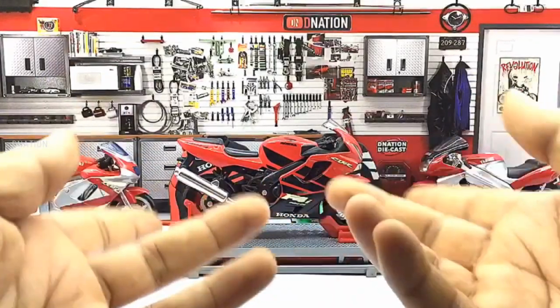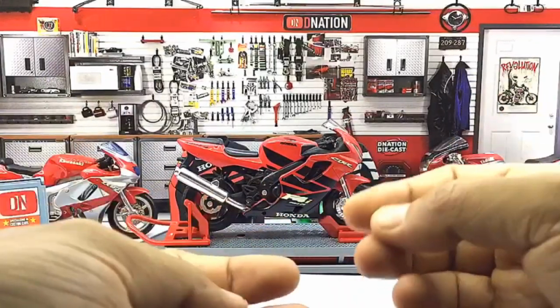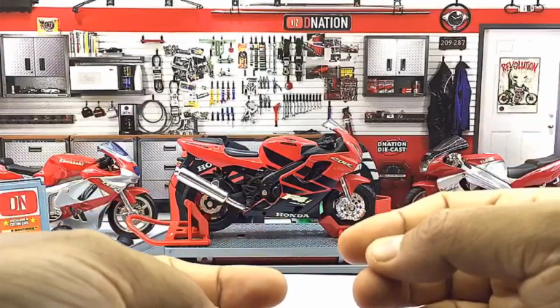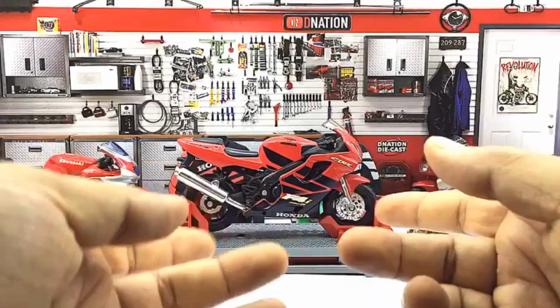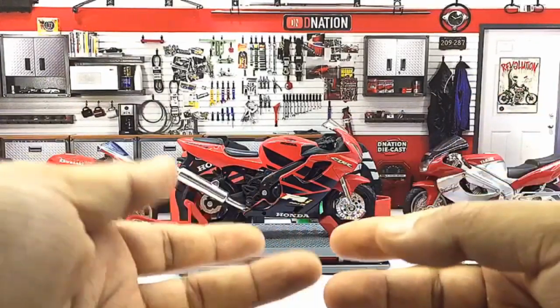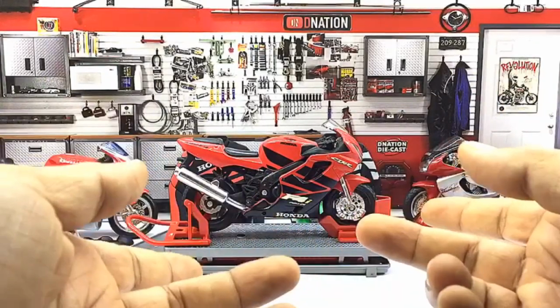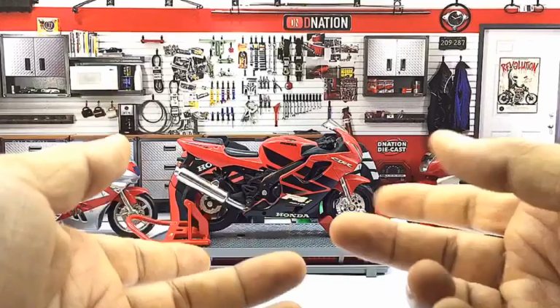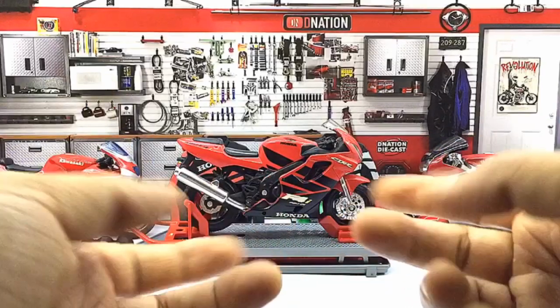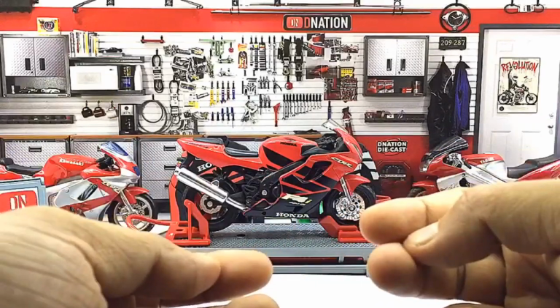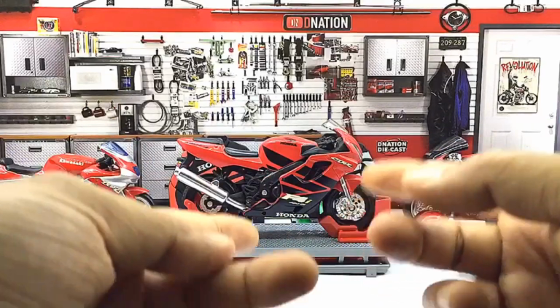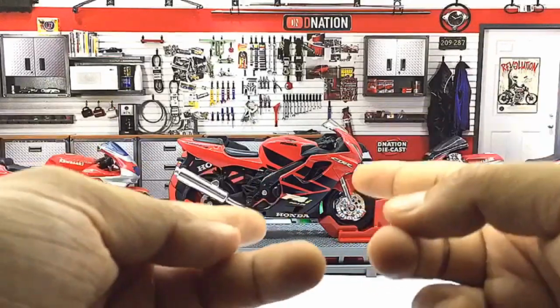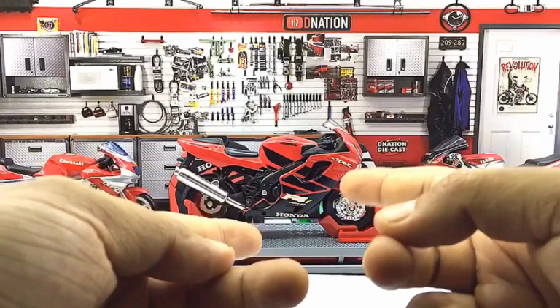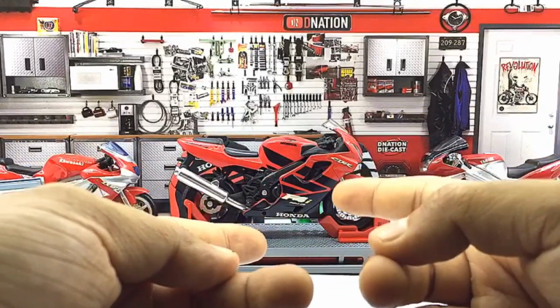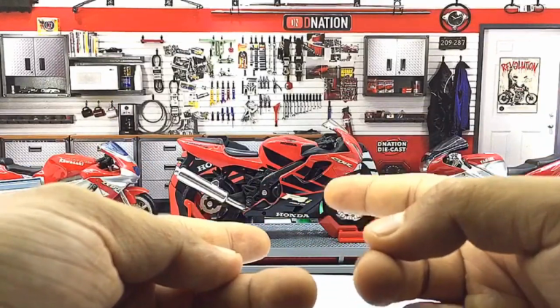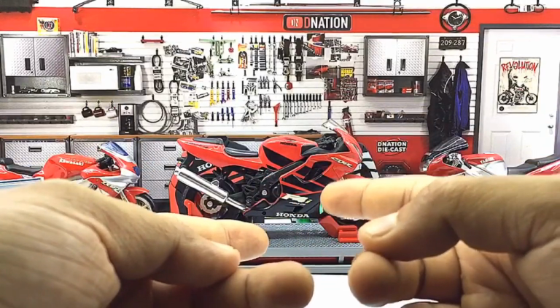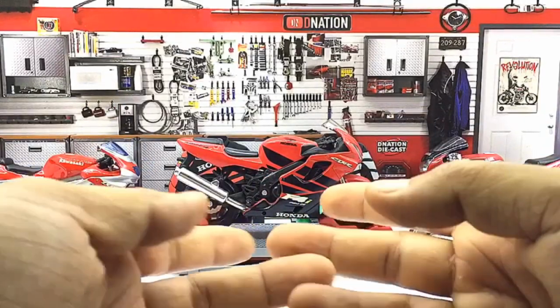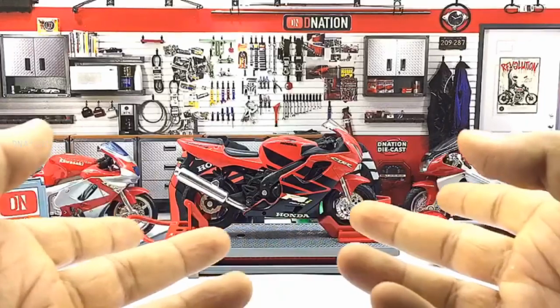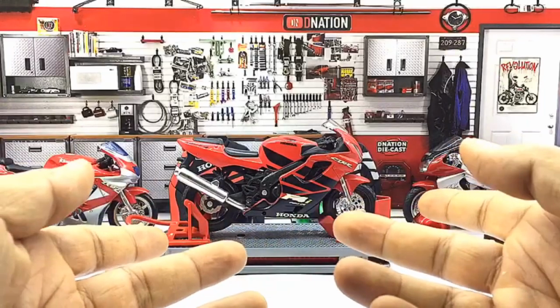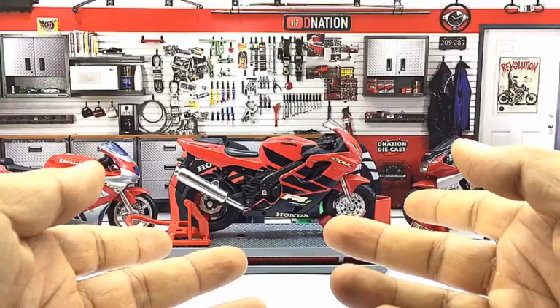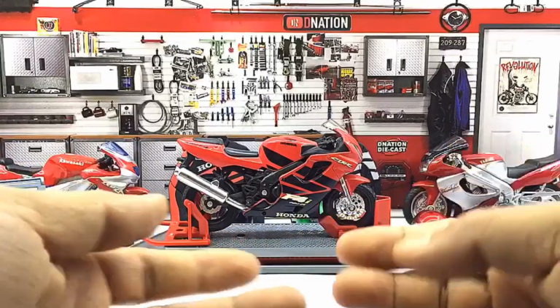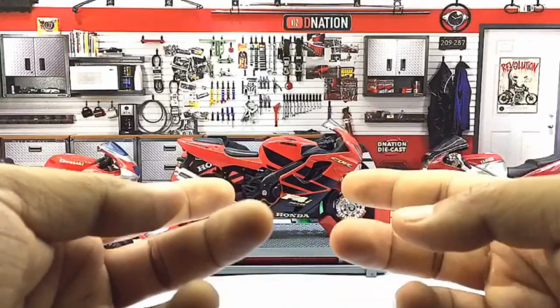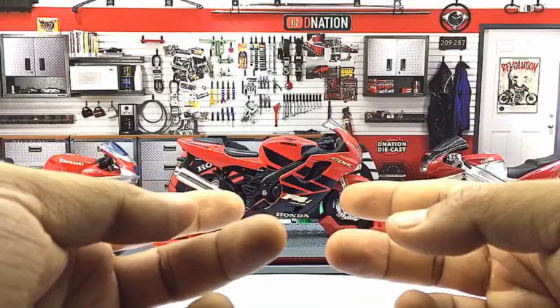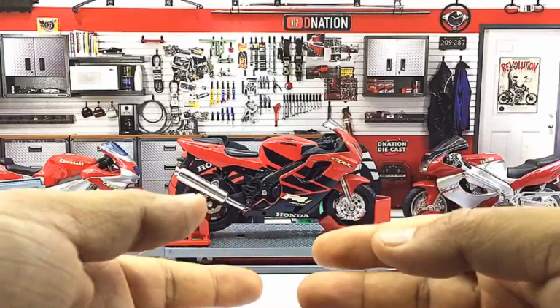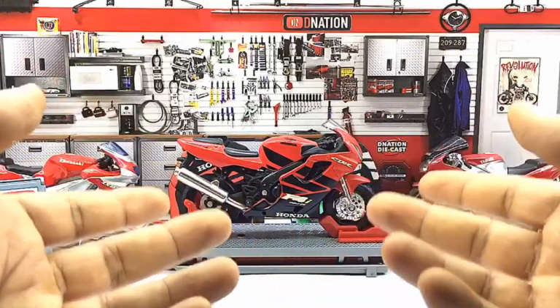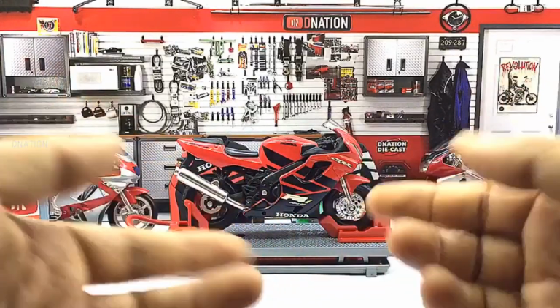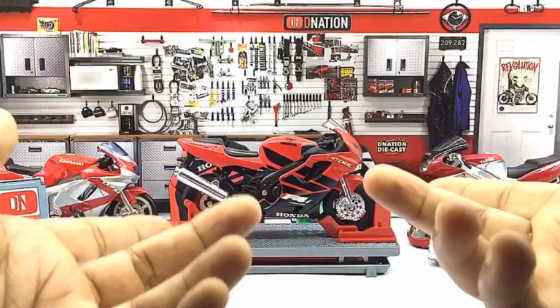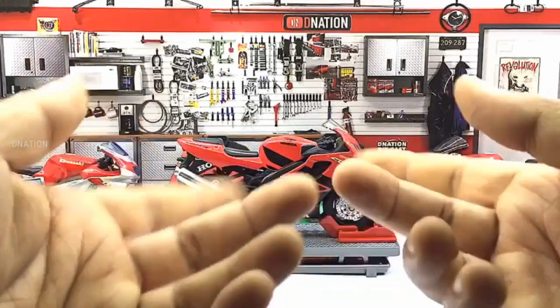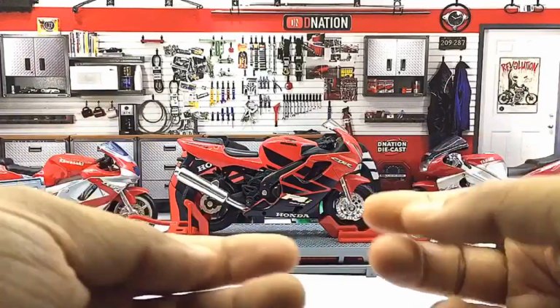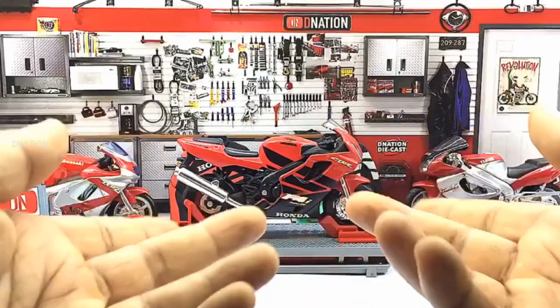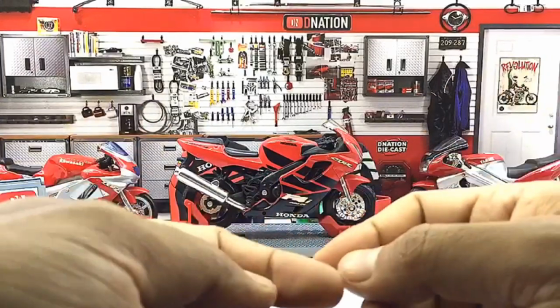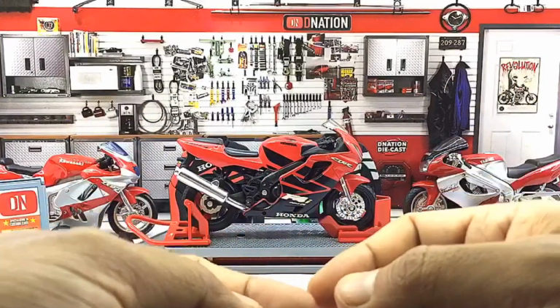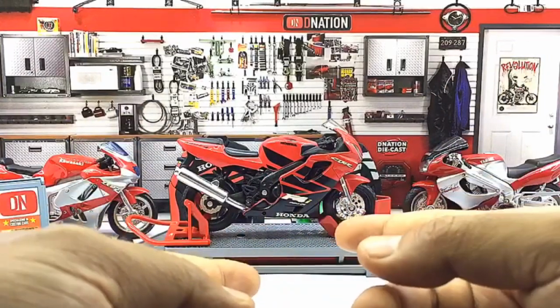In case you were wondering about the dimensions, this replica measures in at 4.8 inches in length, 3.8 inches in height, 2 inches in width, and weighs in at about 110 grams, which are standard 1/18 scale motorcycle specs.